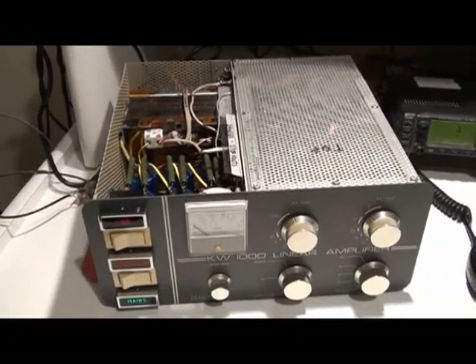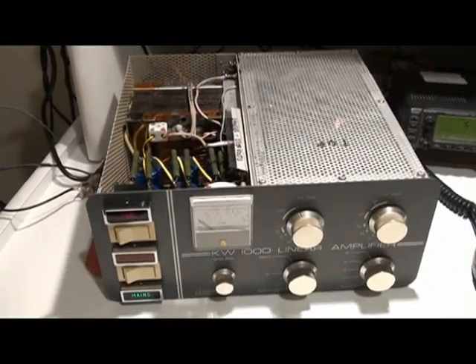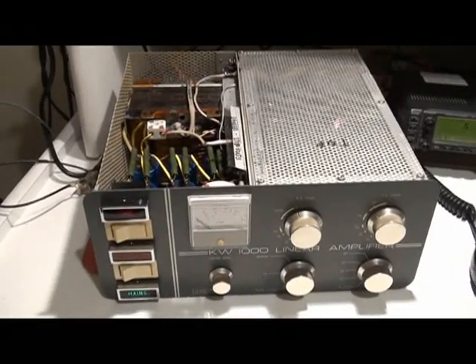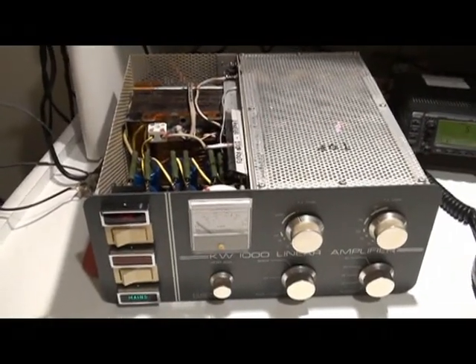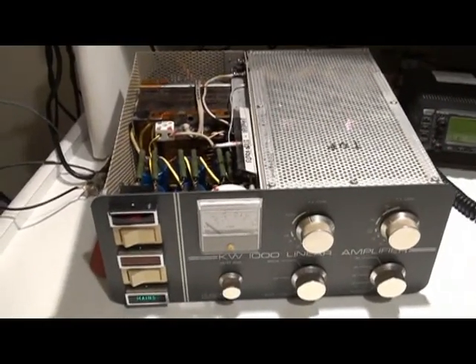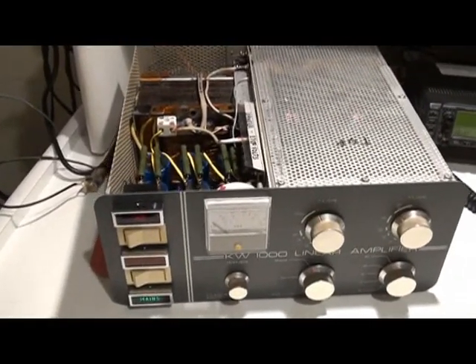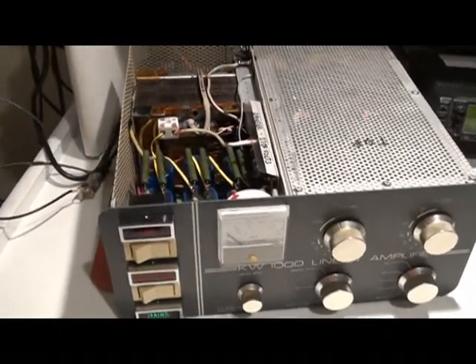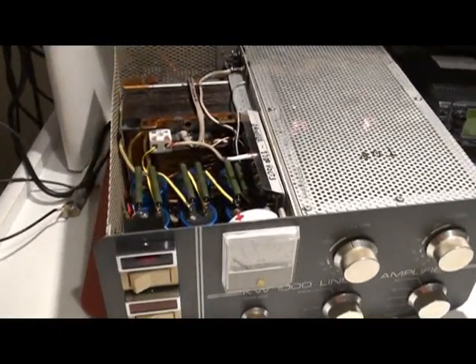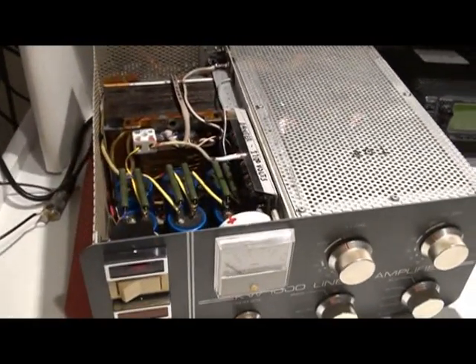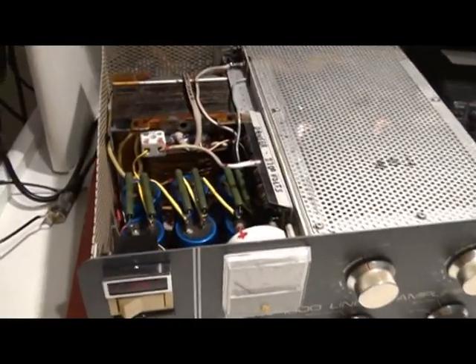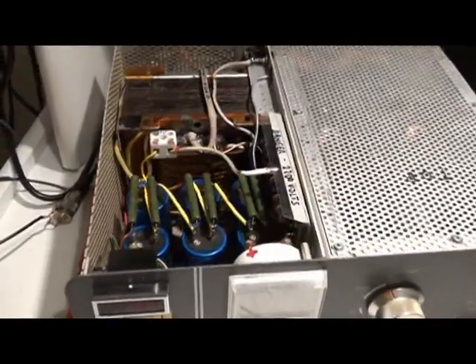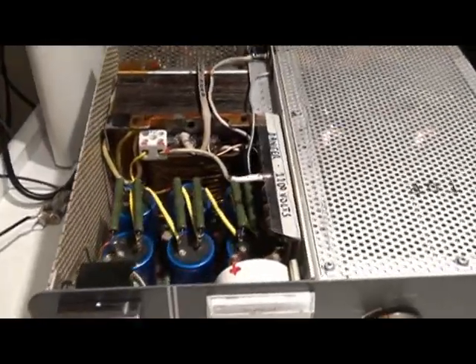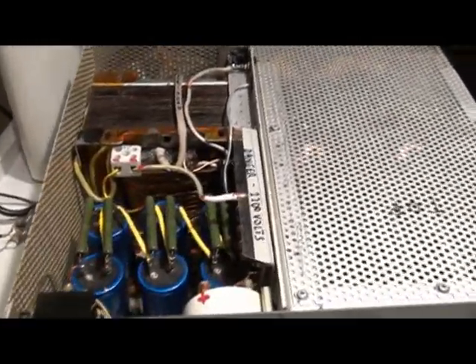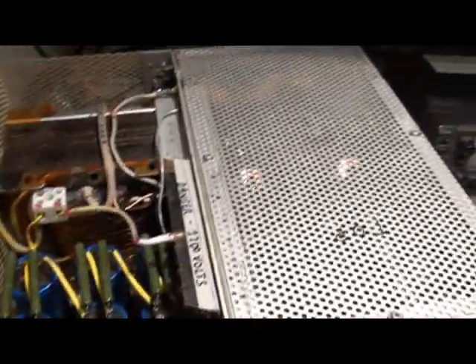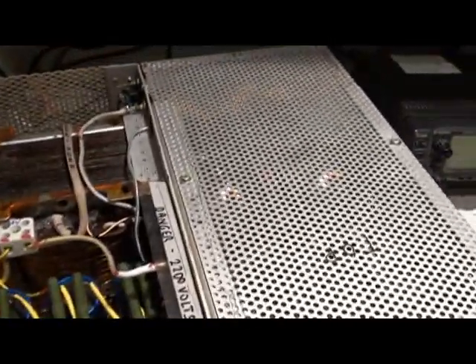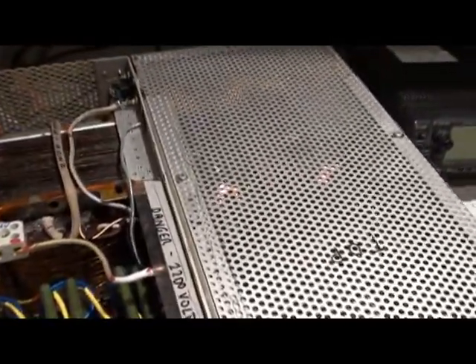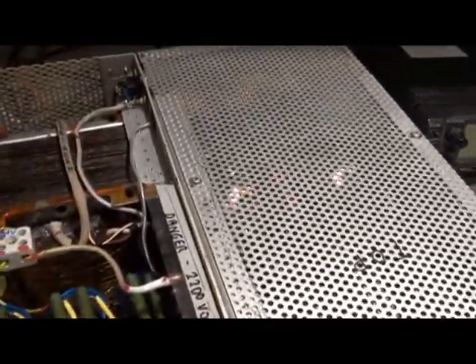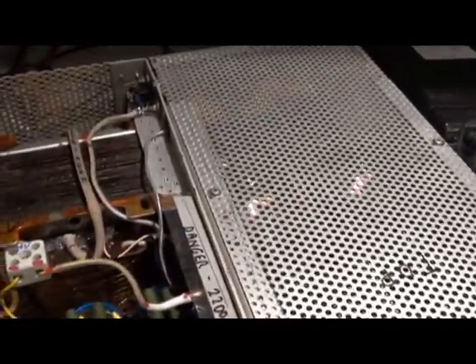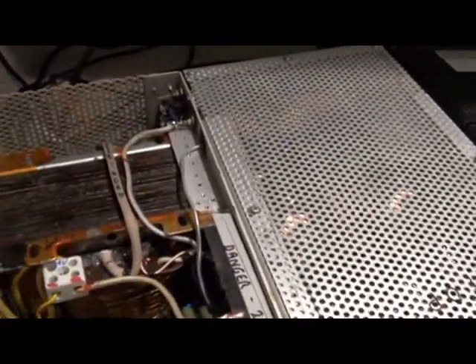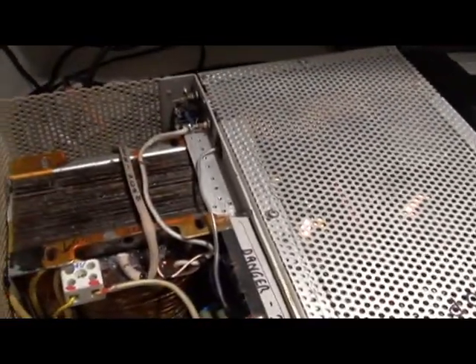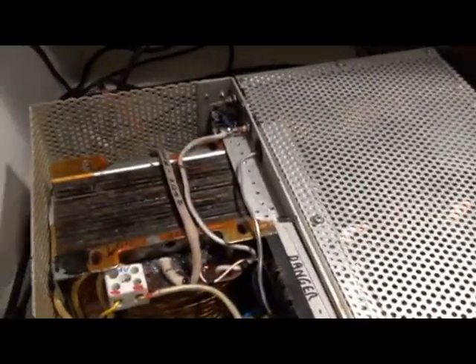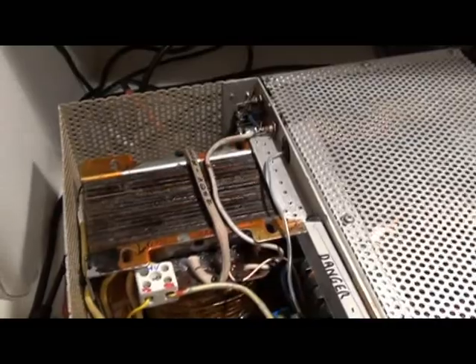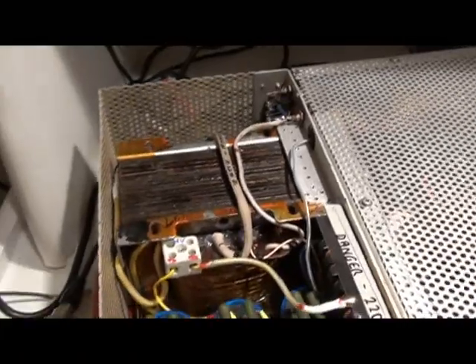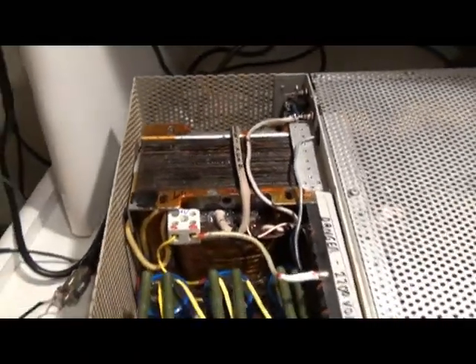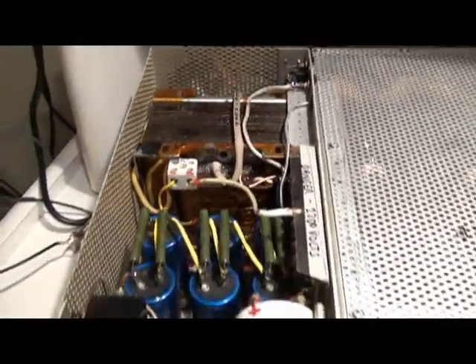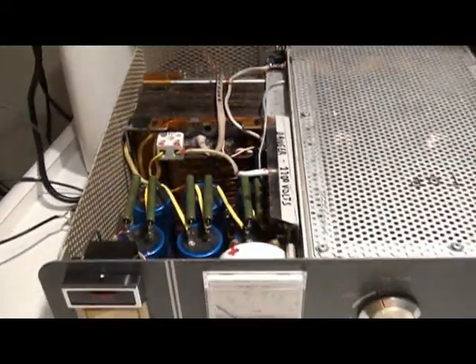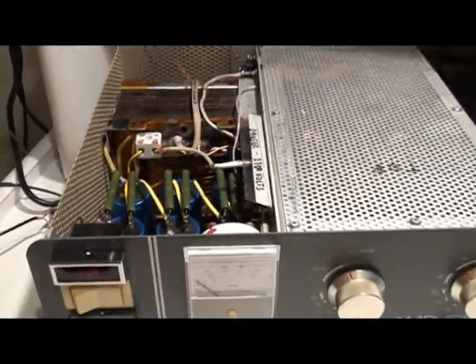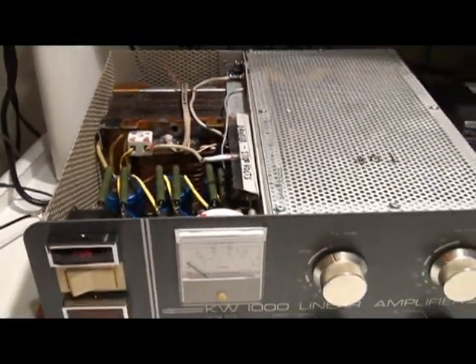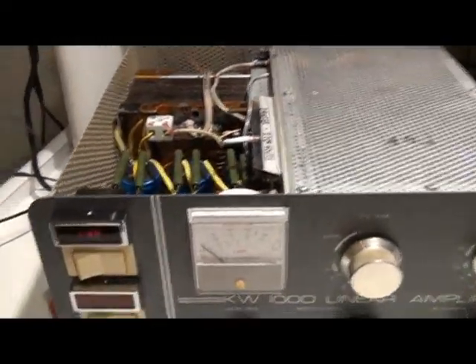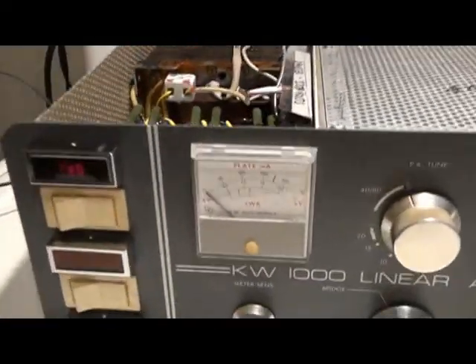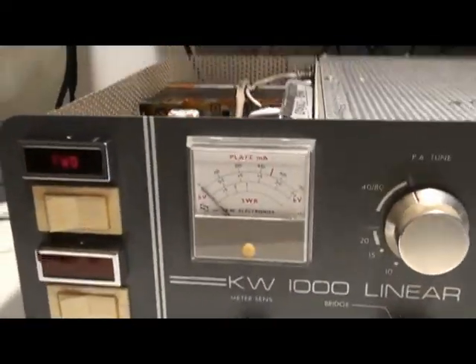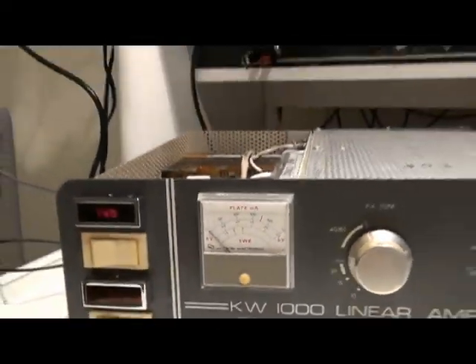We've now completed the transformer refit. All seems to be working quite well. I've got it running here, and we are getting RF amplification.